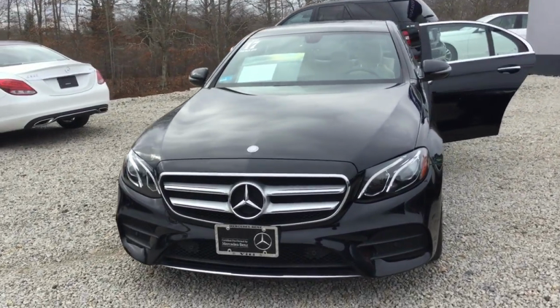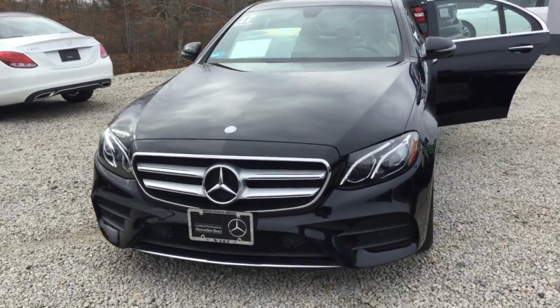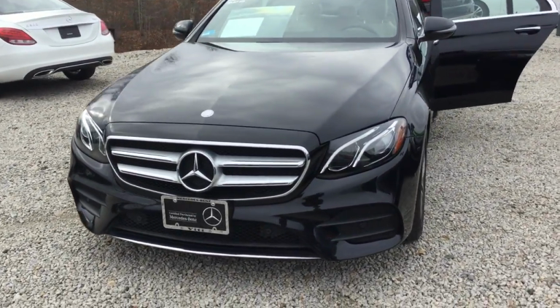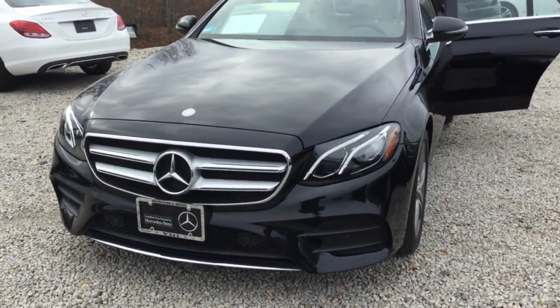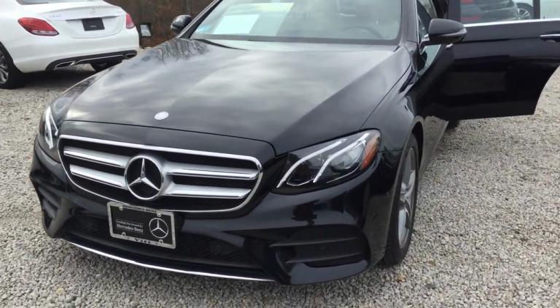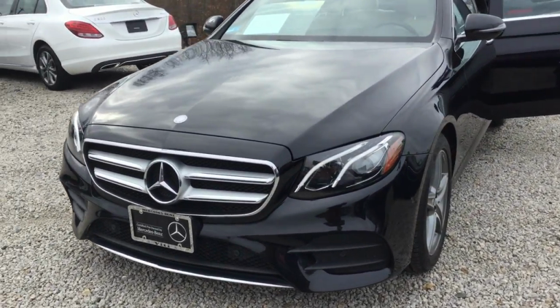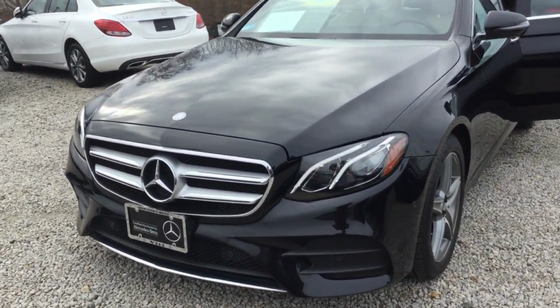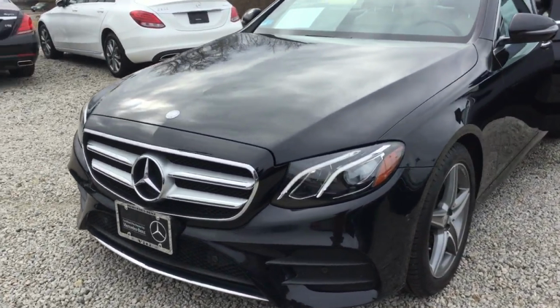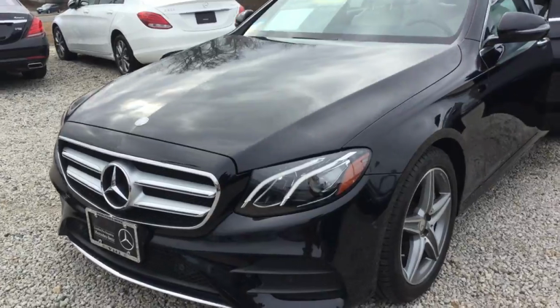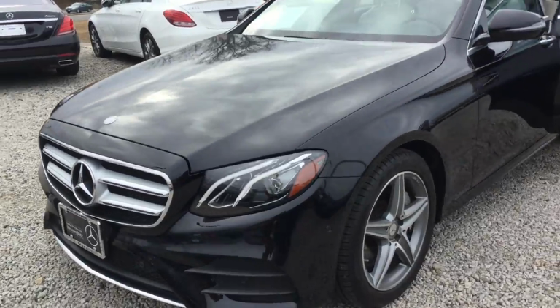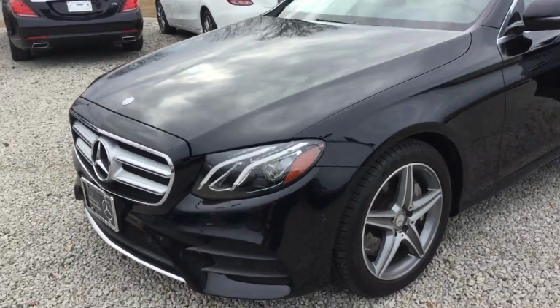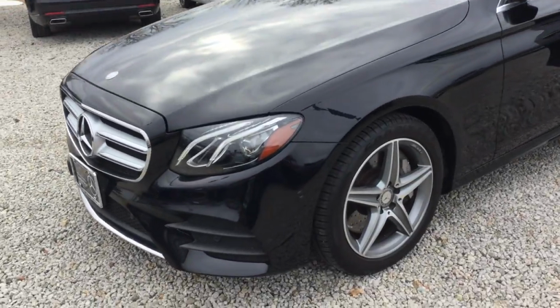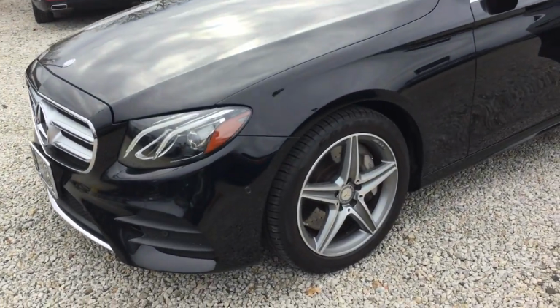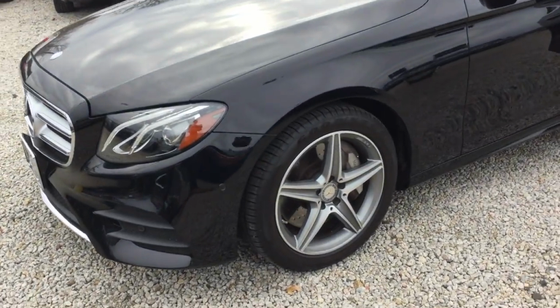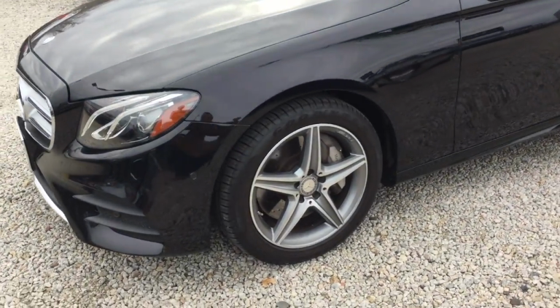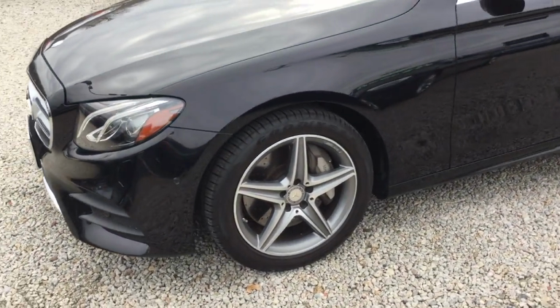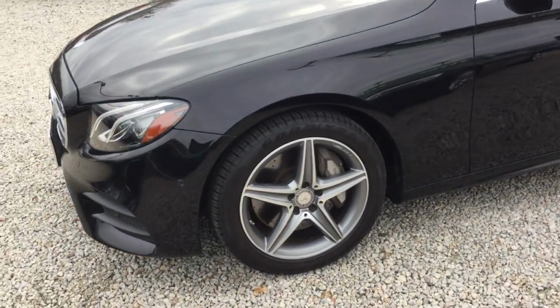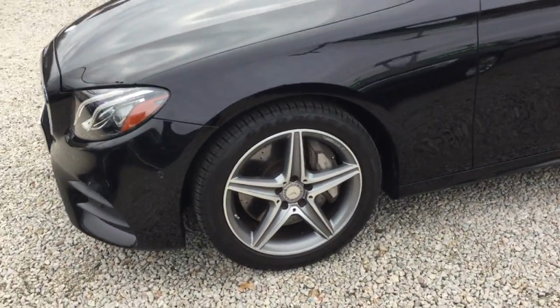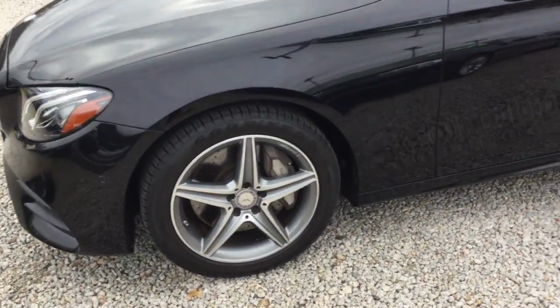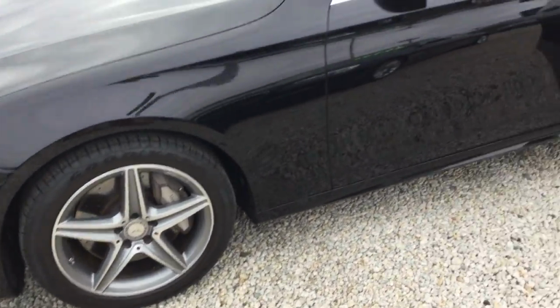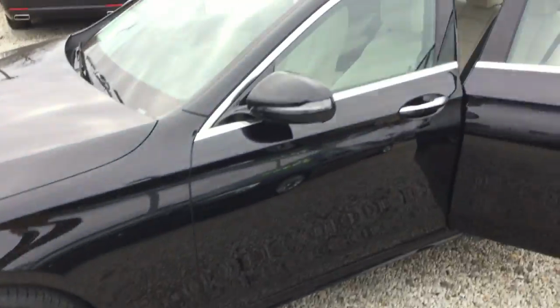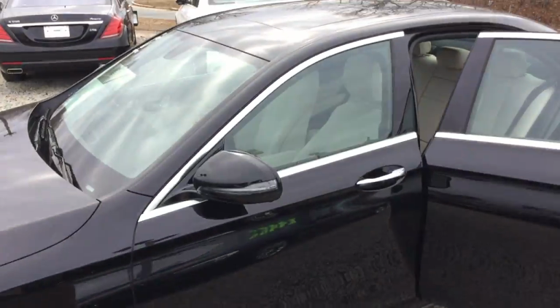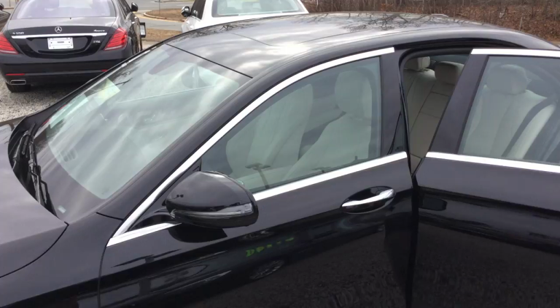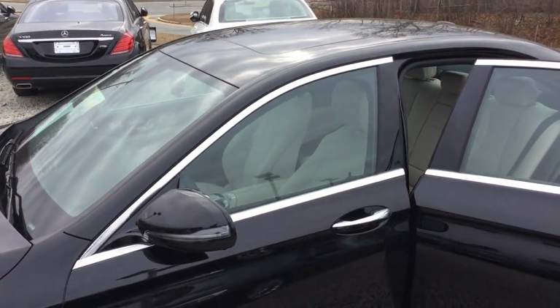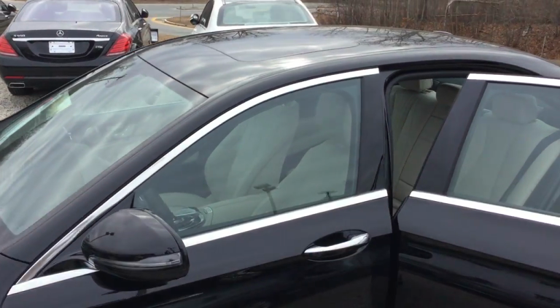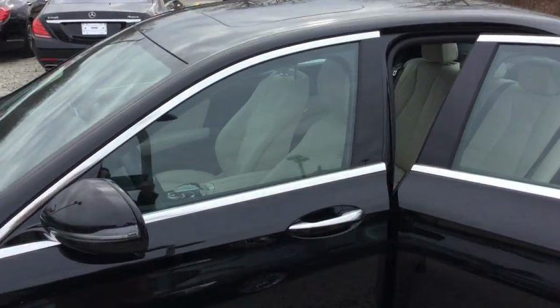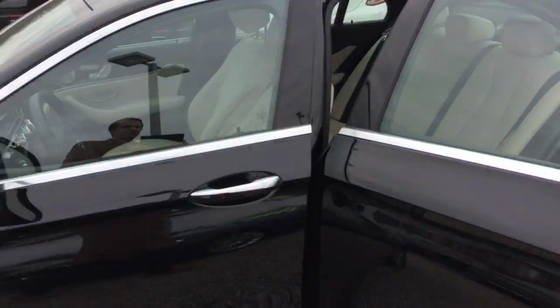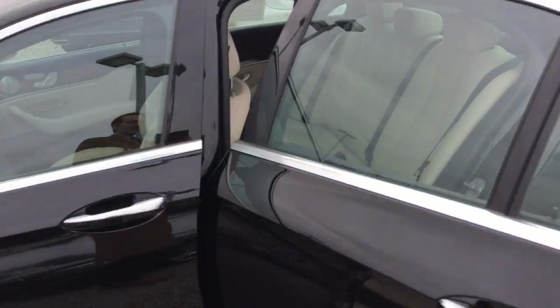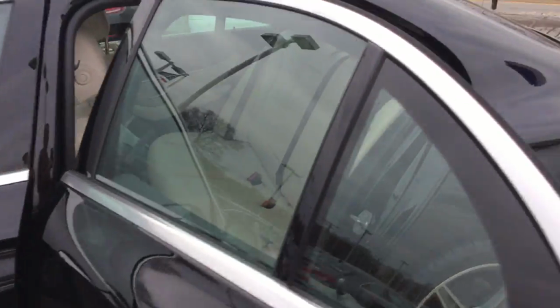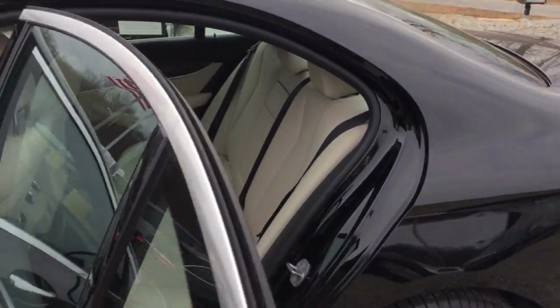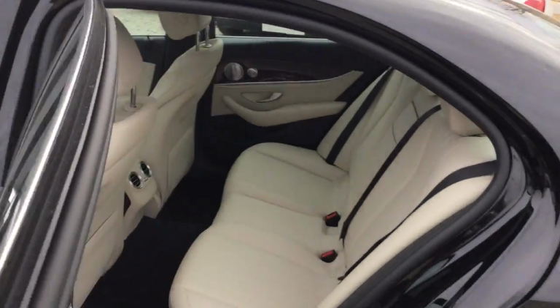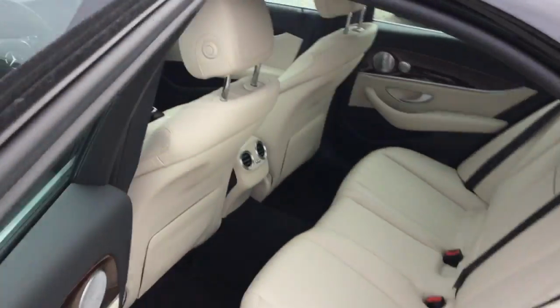It has tons of equipment: LED headlamps, beautiful 18-inch AMG 5-spoke alloy wheels, moonroof, and keyless entry on the inside.